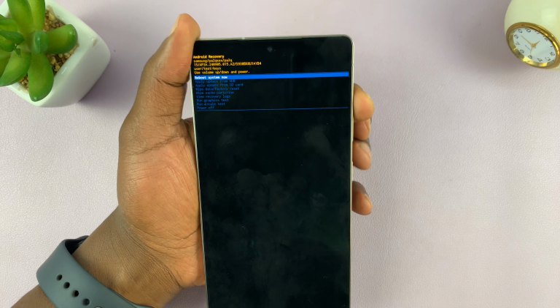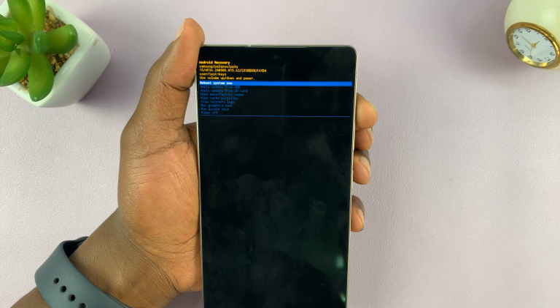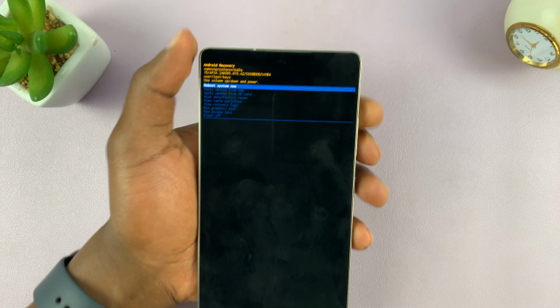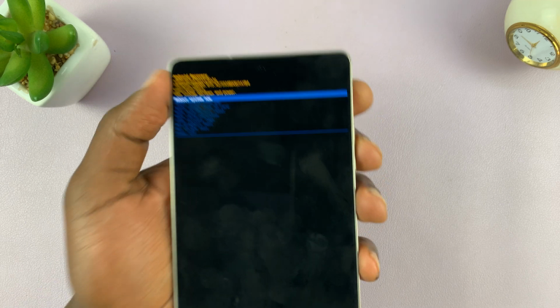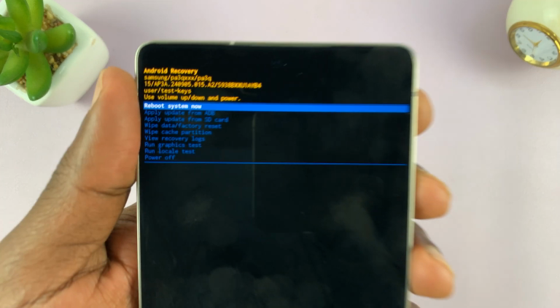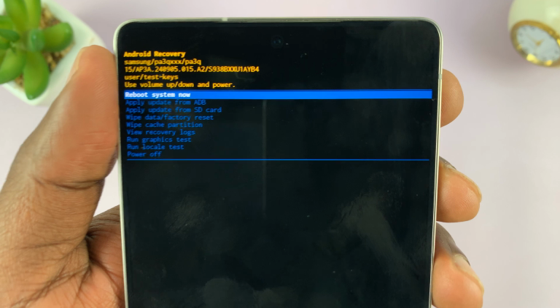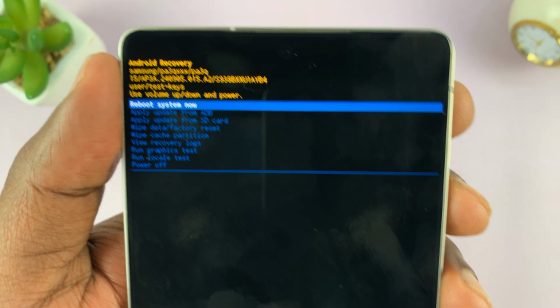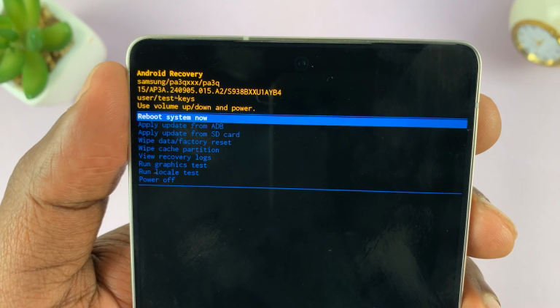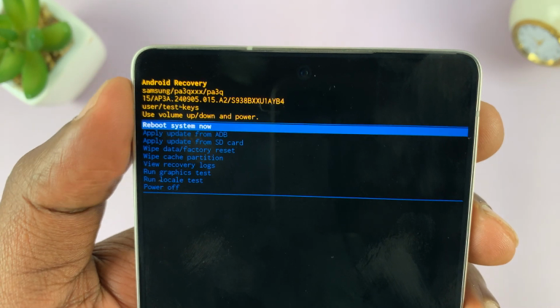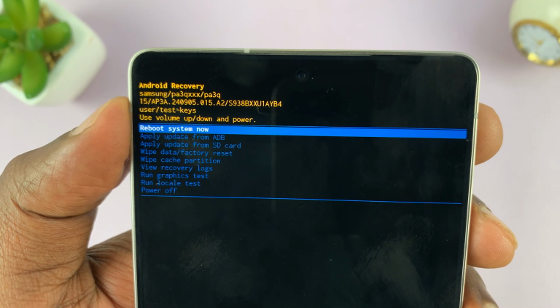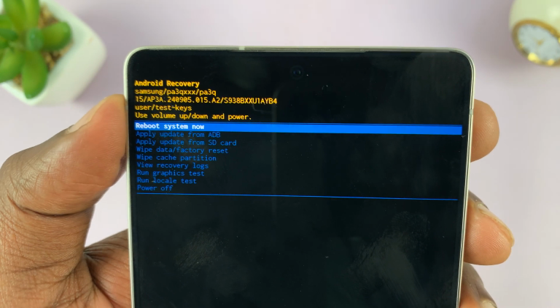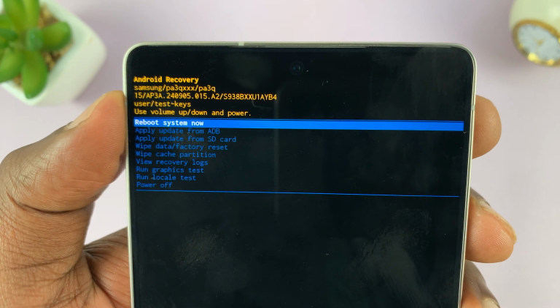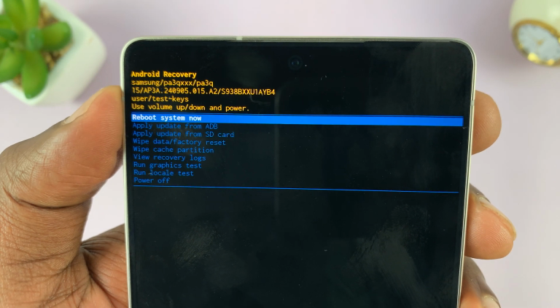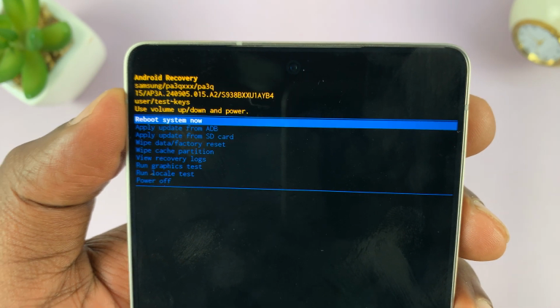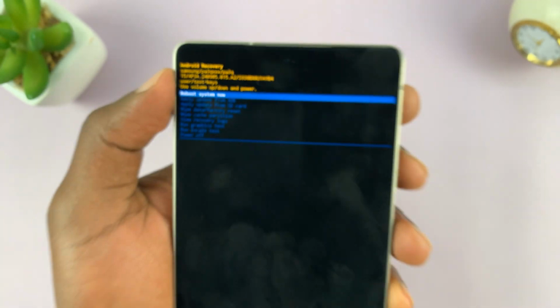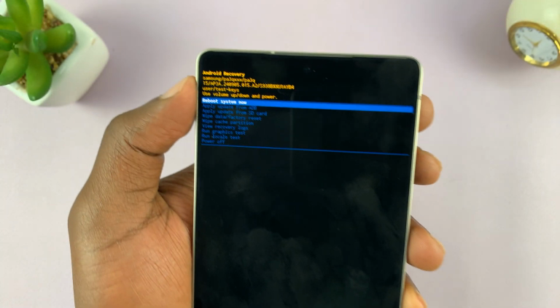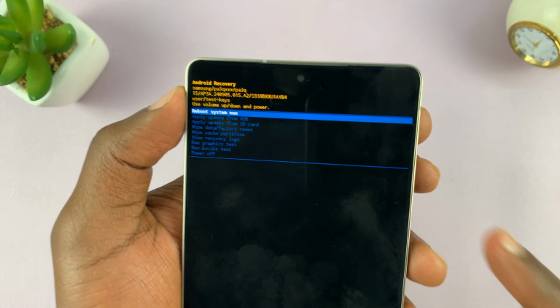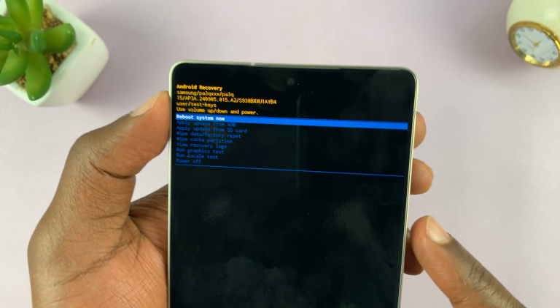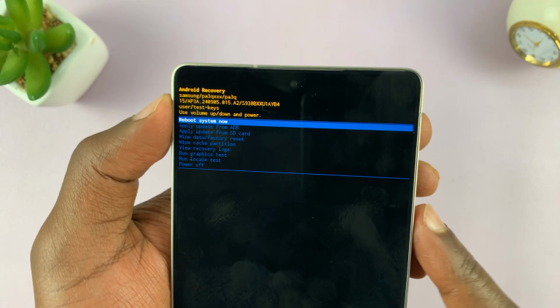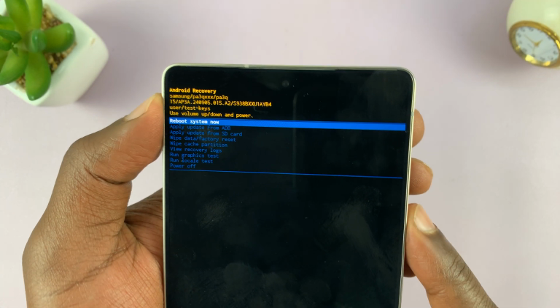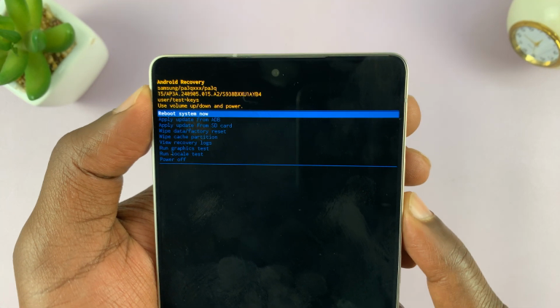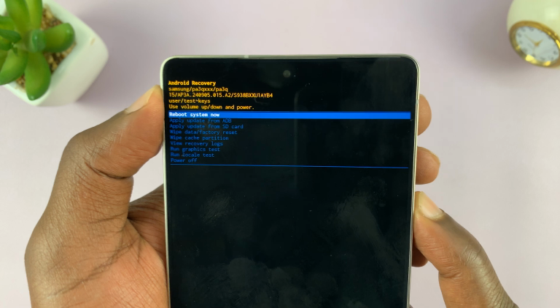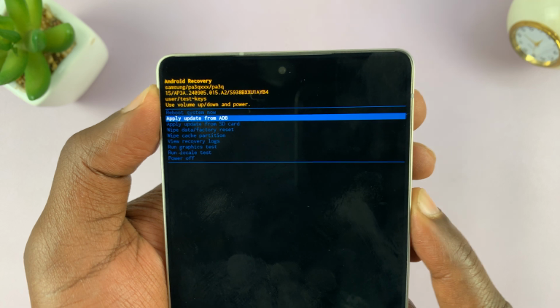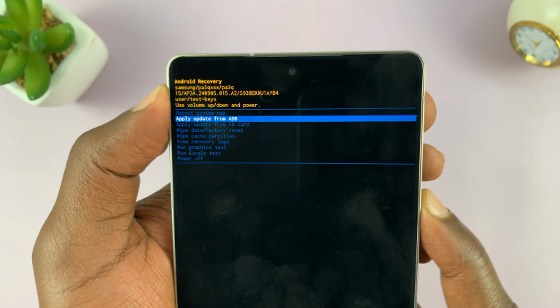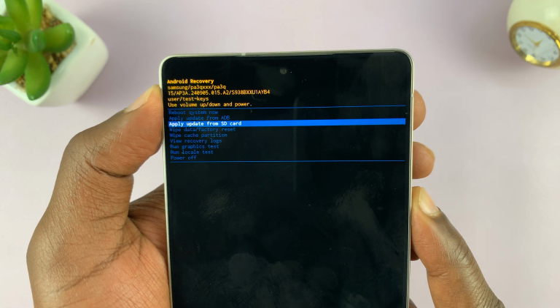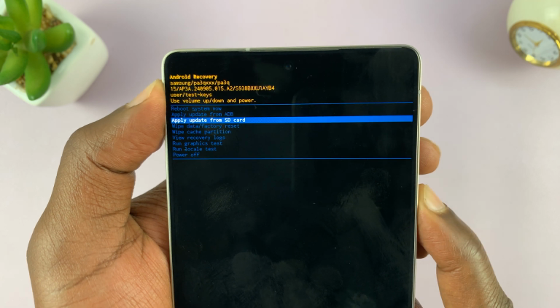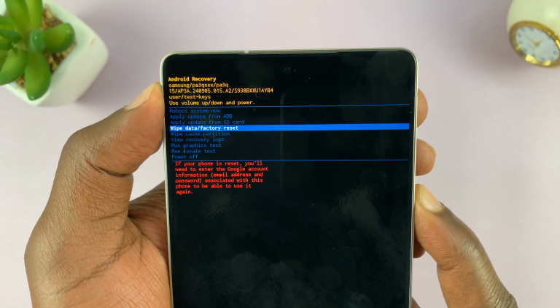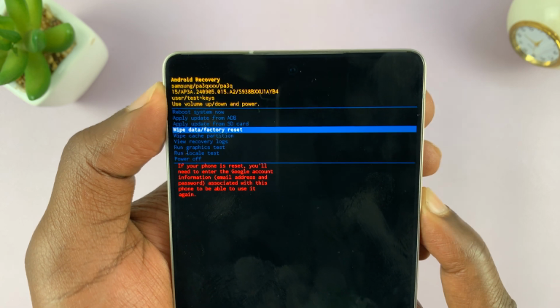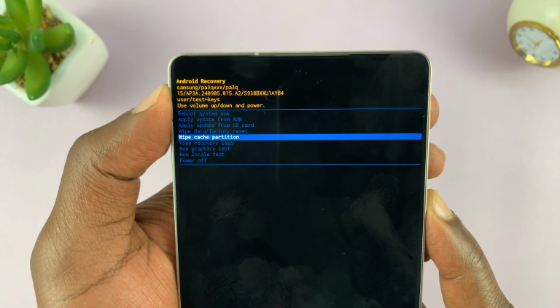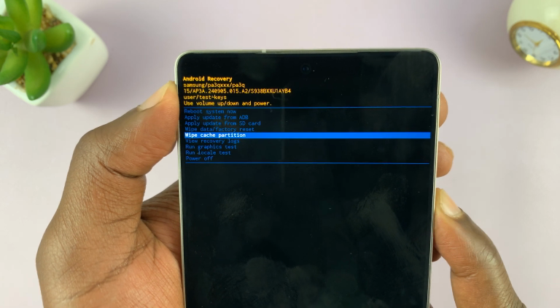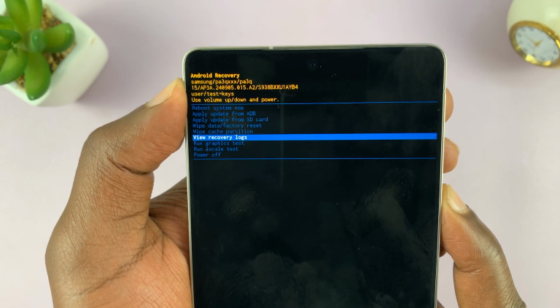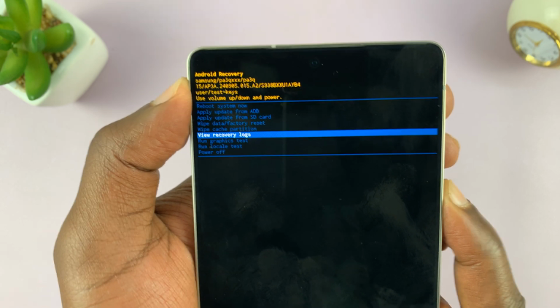Continue holding the volume up button, and that should put your phone in recovery mode. That is the recovery mode — you can scroll in recovery mode and do whatever you need to do.